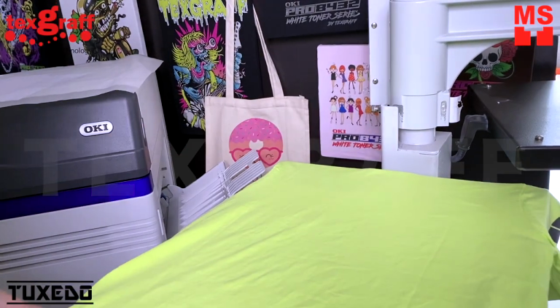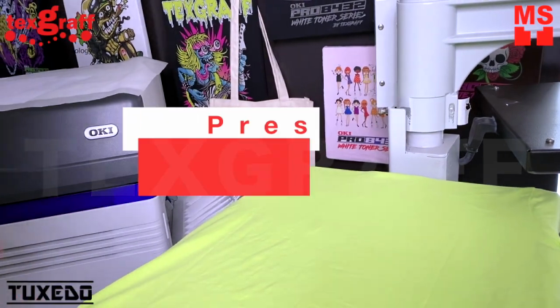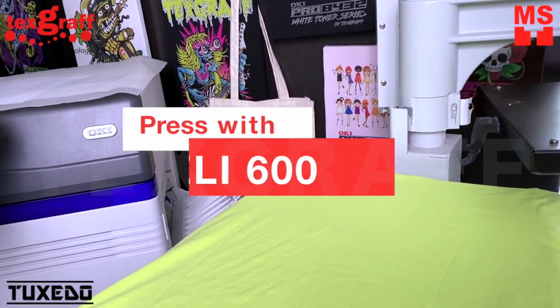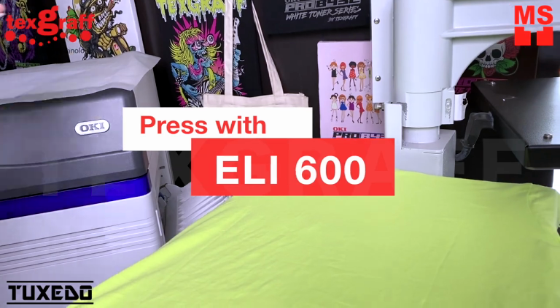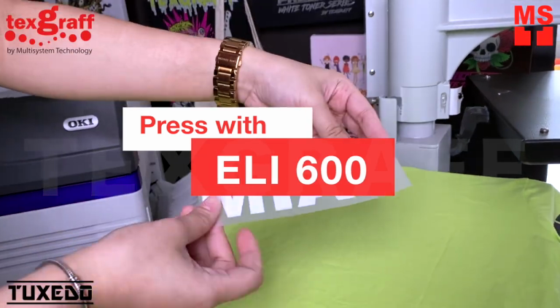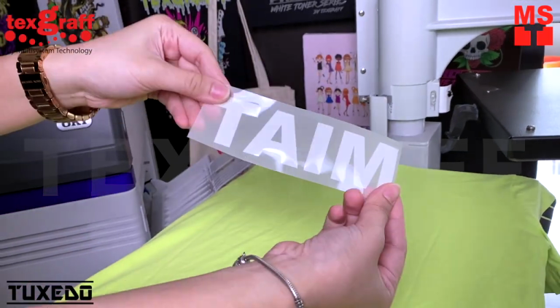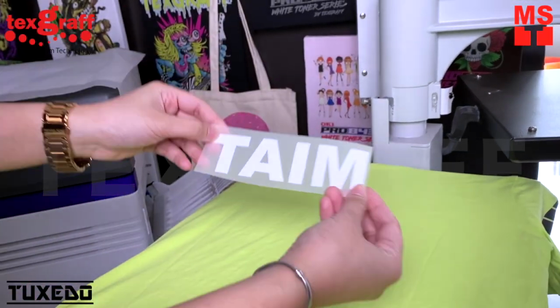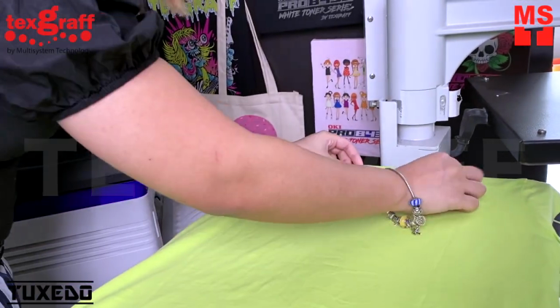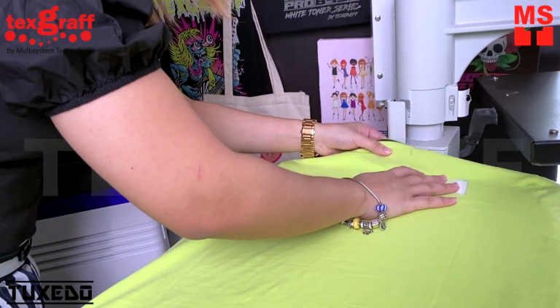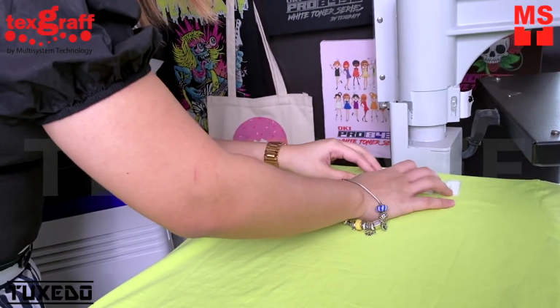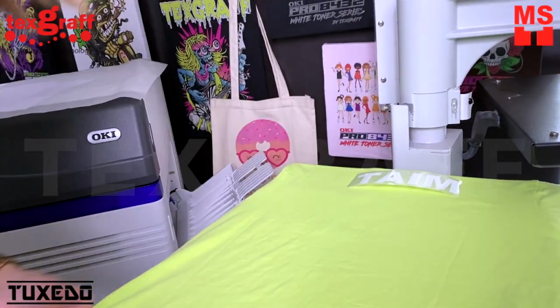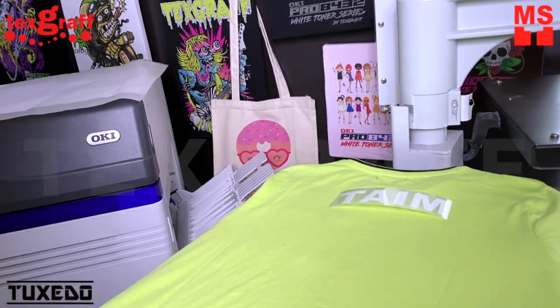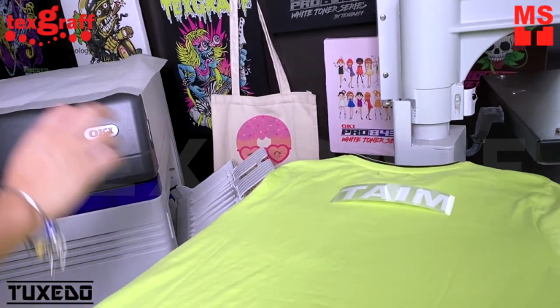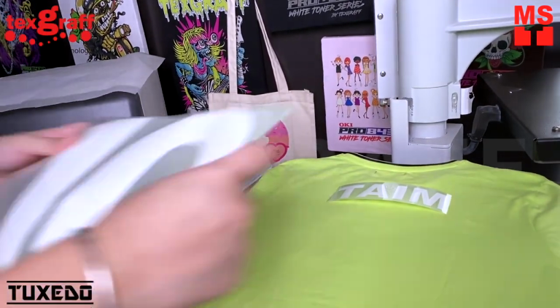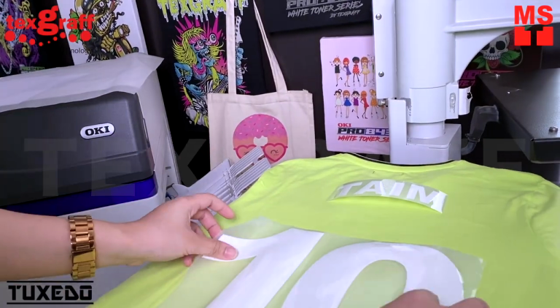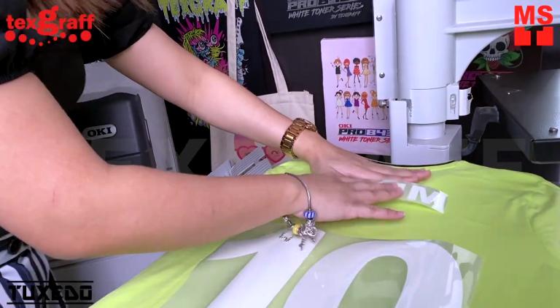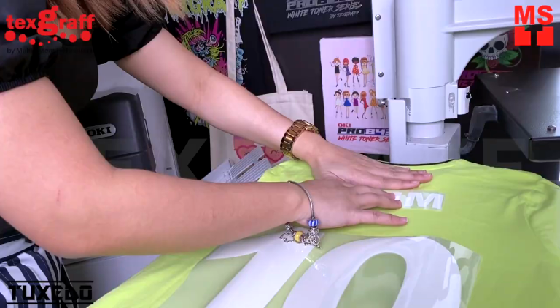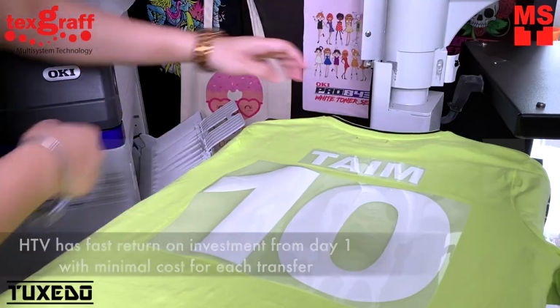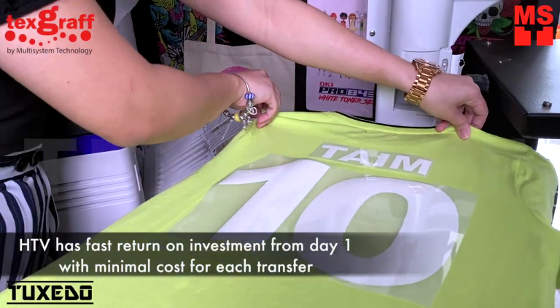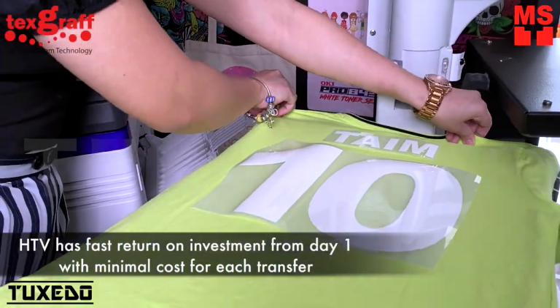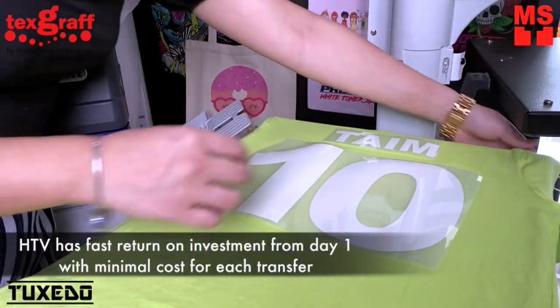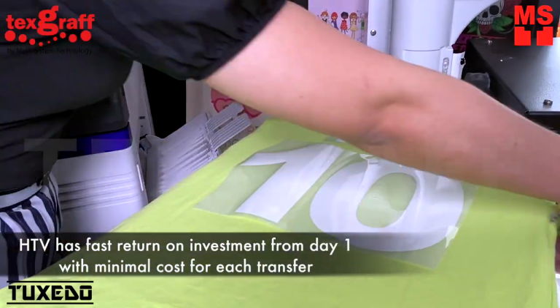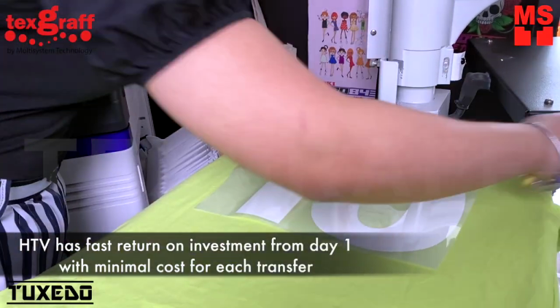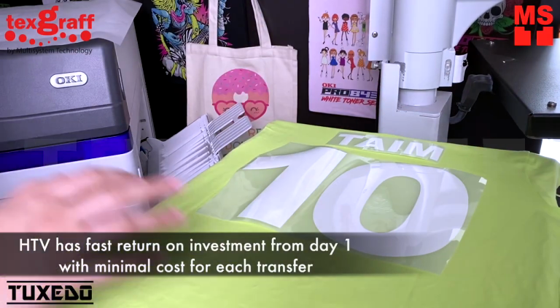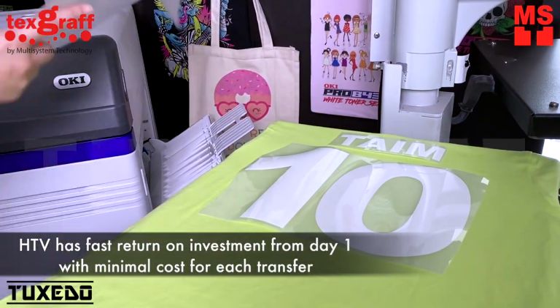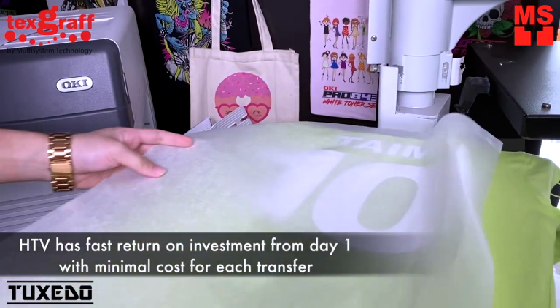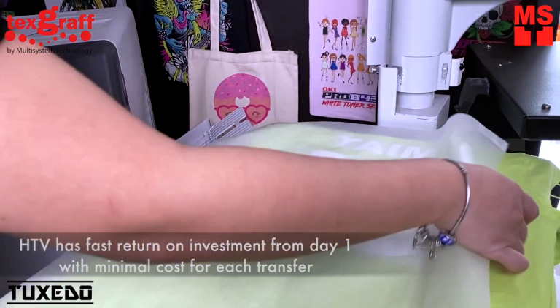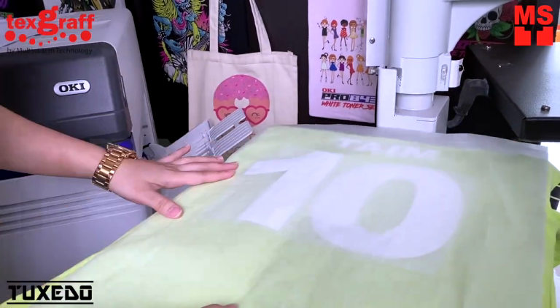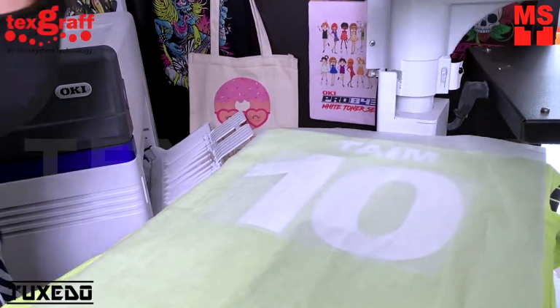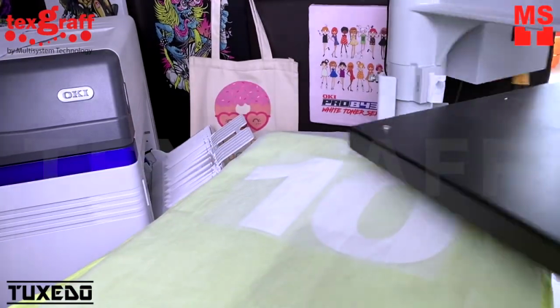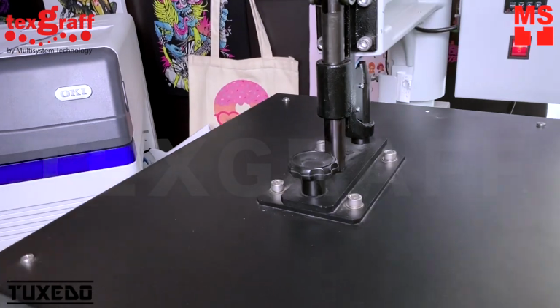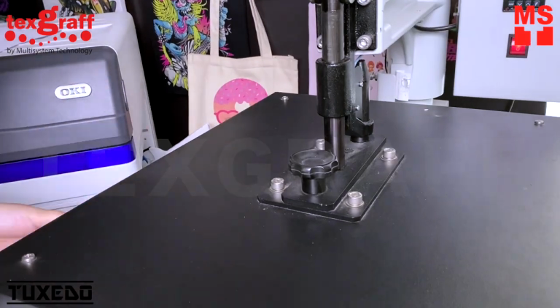Press with the ELI 600 or other industrial heat press. HDB has fast return of investment from day one with minimal cost for each transfer.